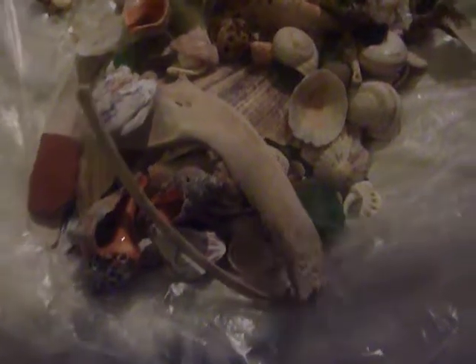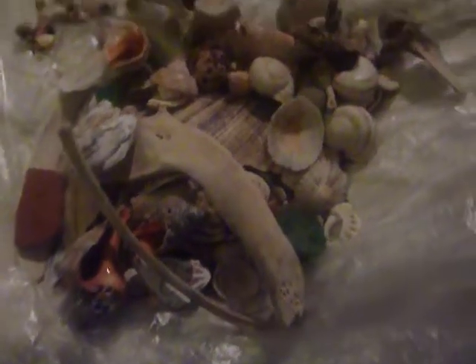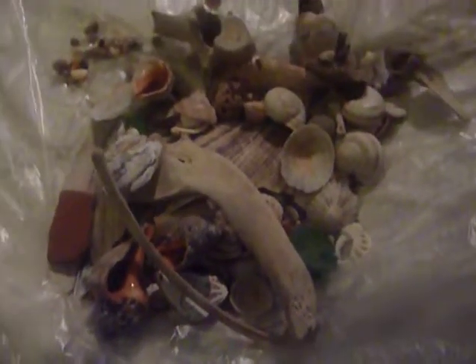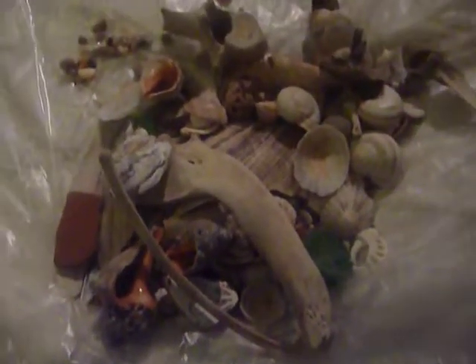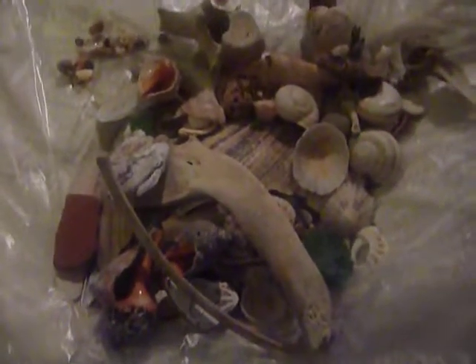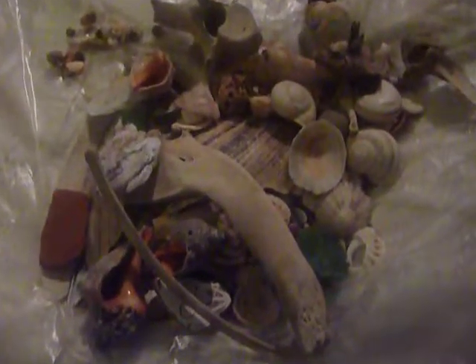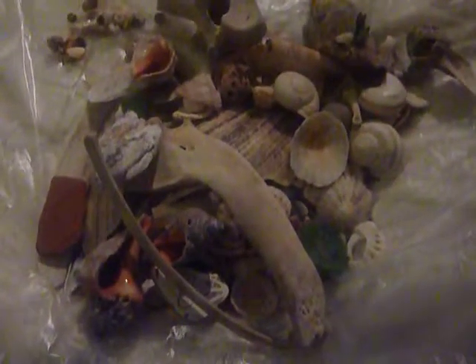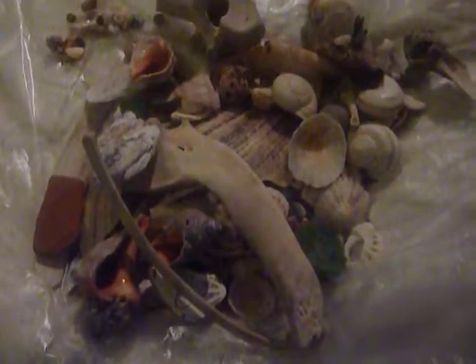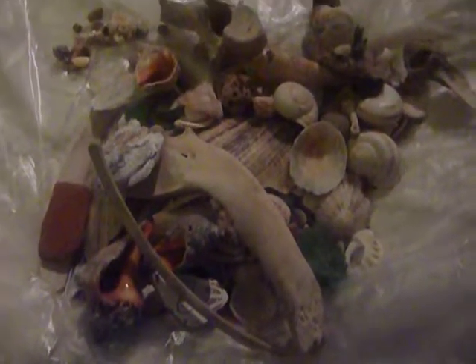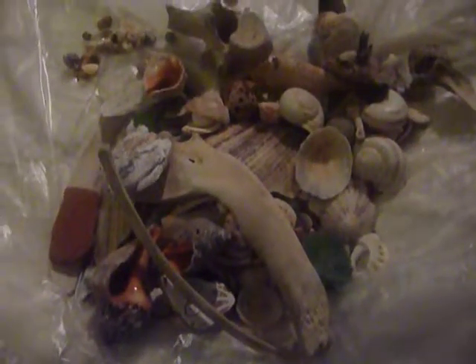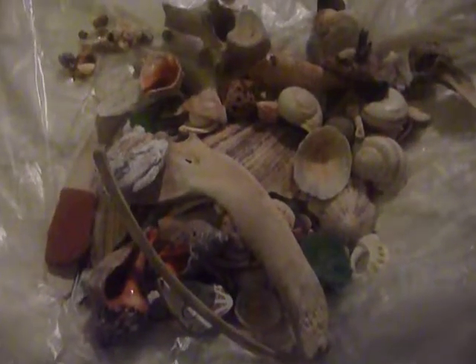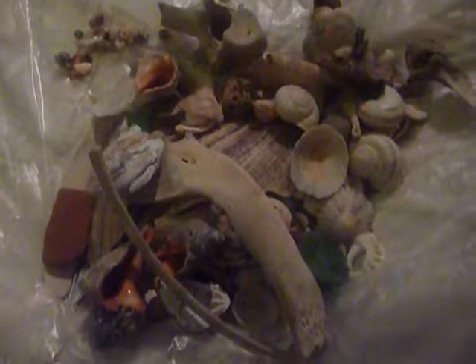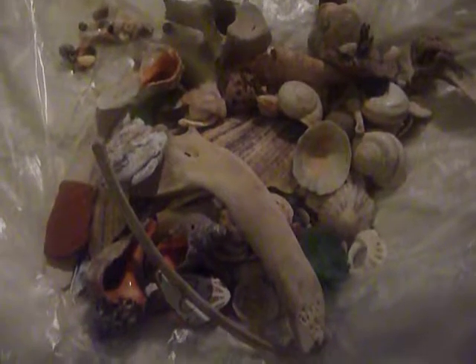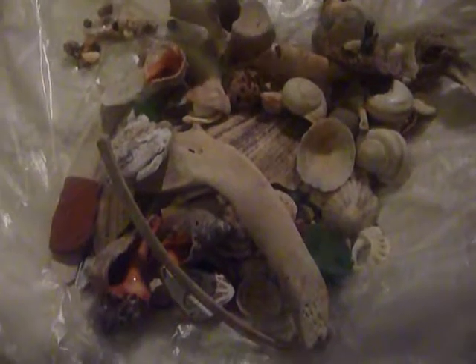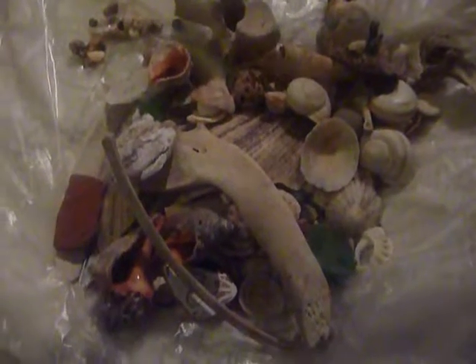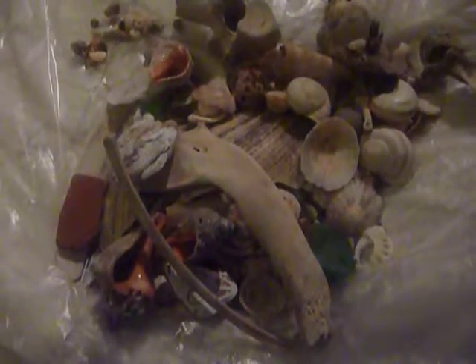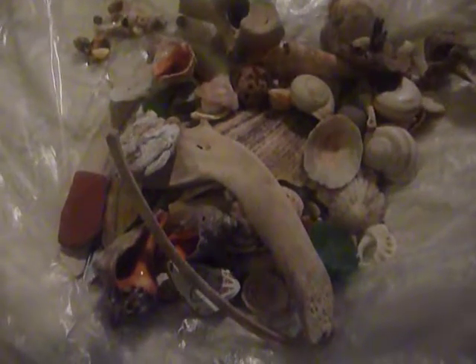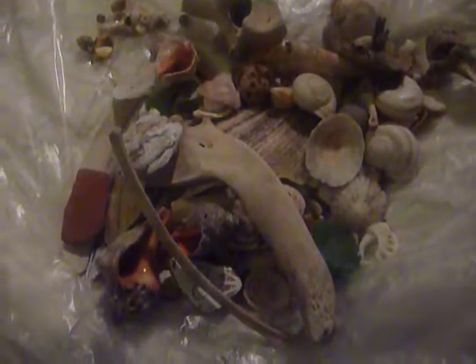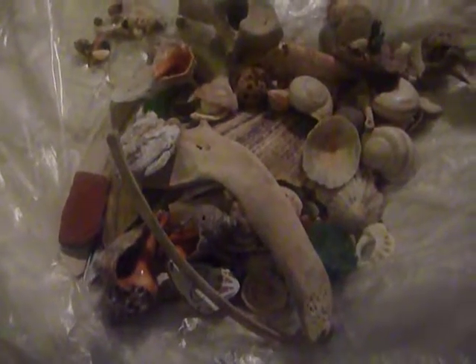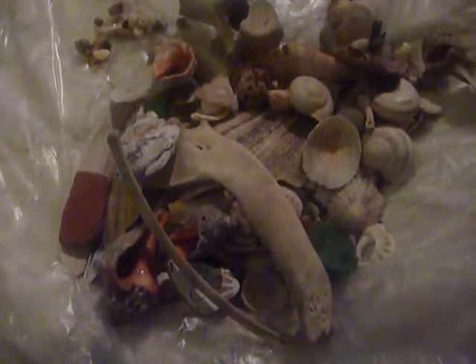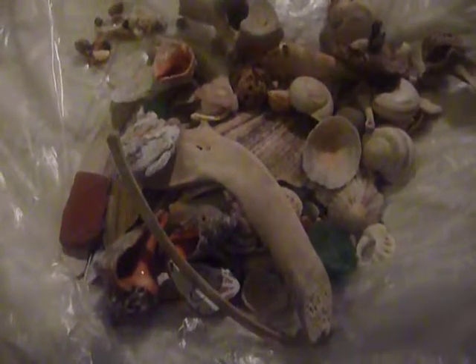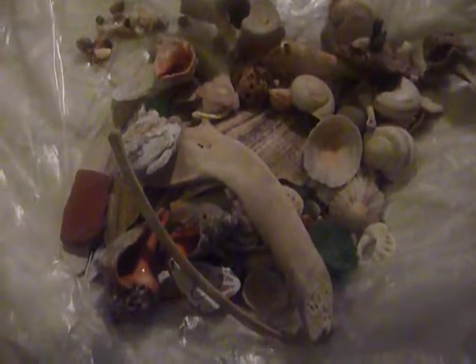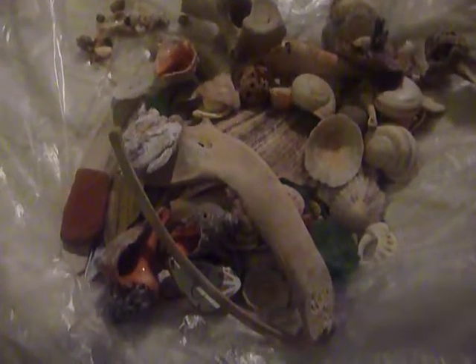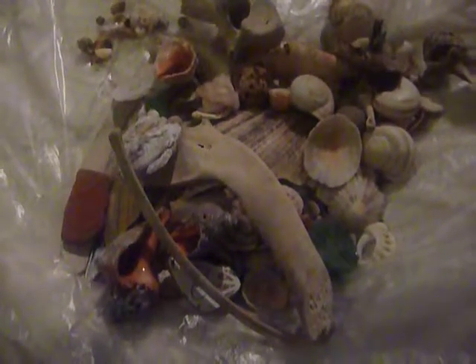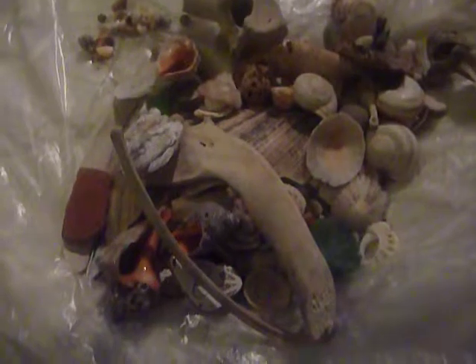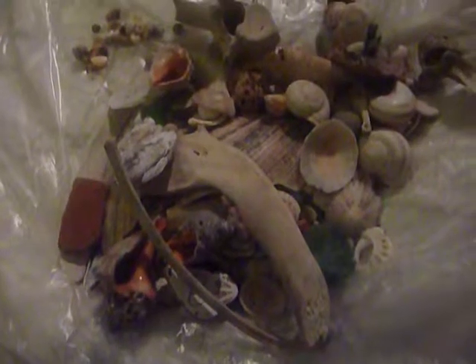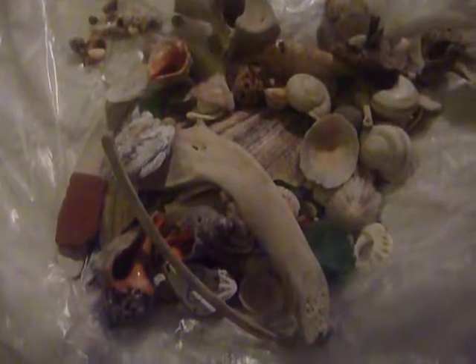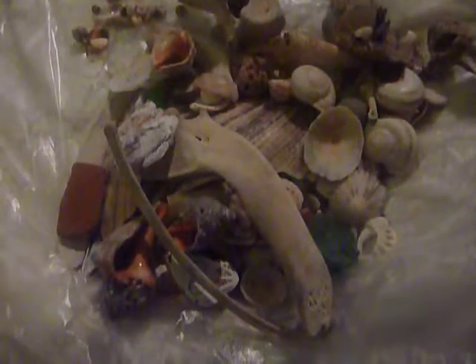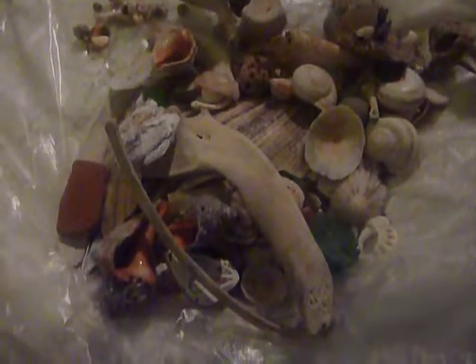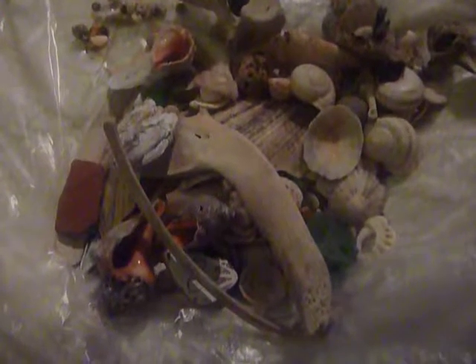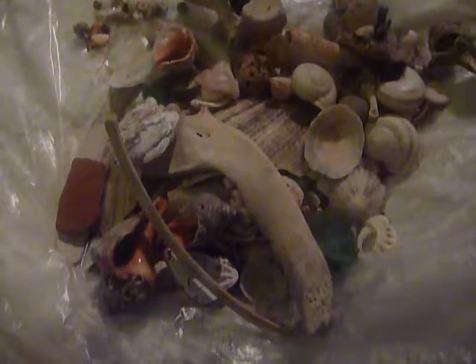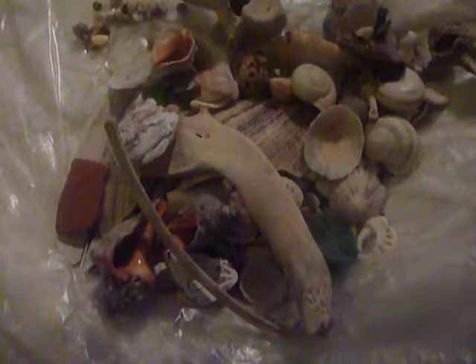Hi guys, so as I promised, here's the short video of what I found in Morocco. We just came back the day before yesterday. Today was my first working day. I'm very exhausted, so yeah.